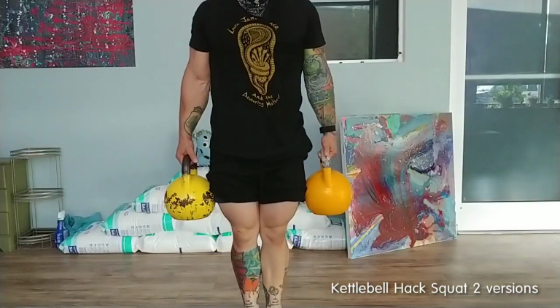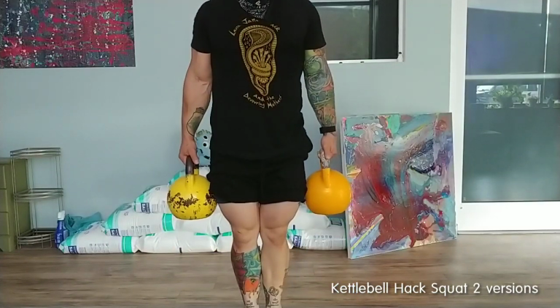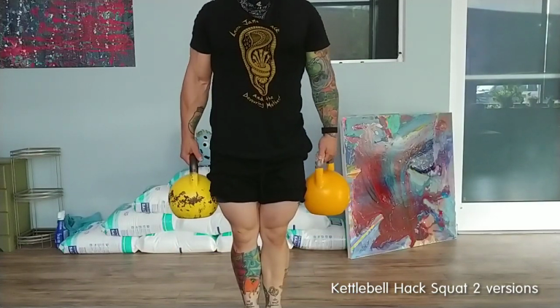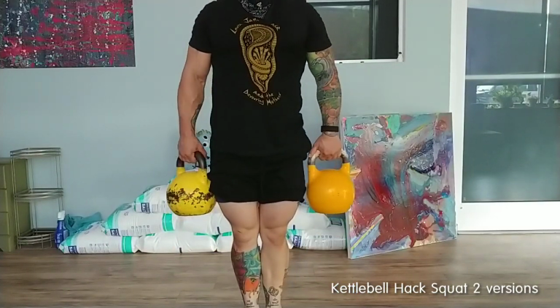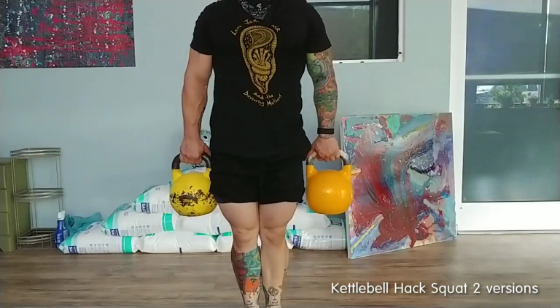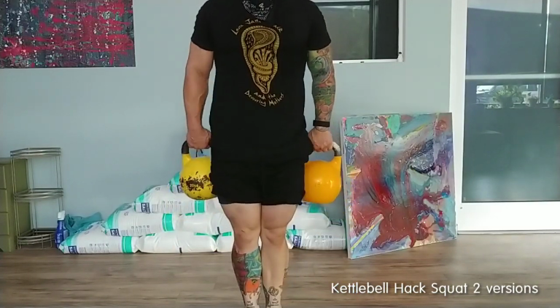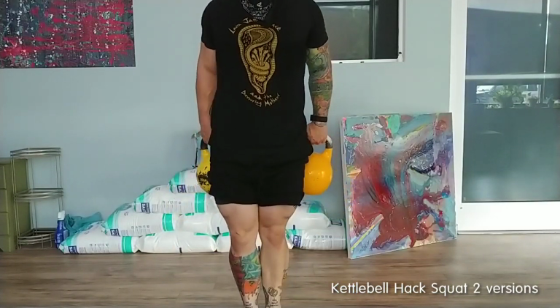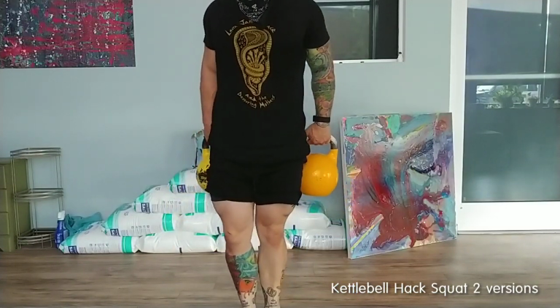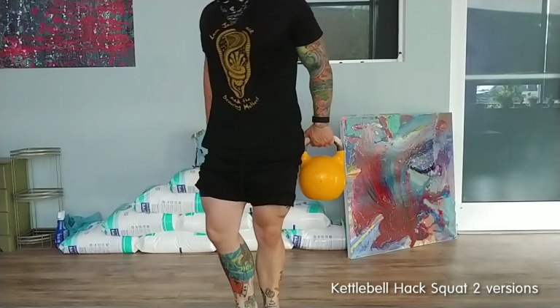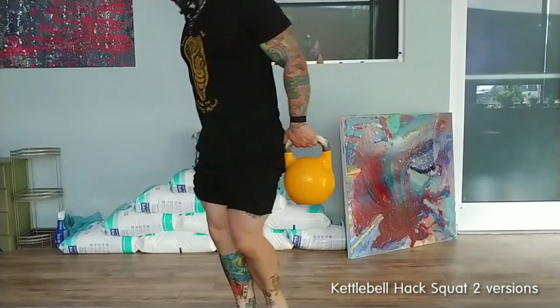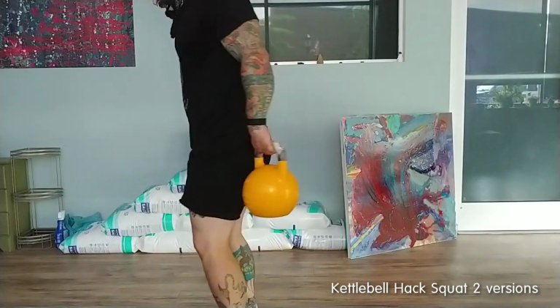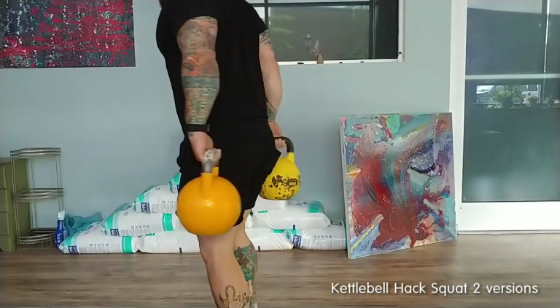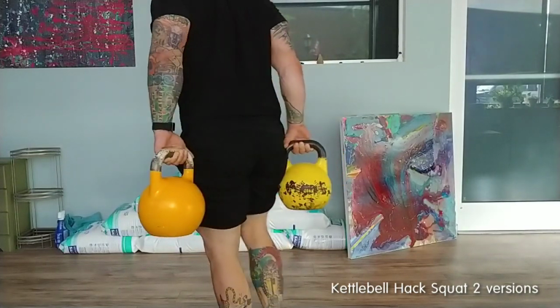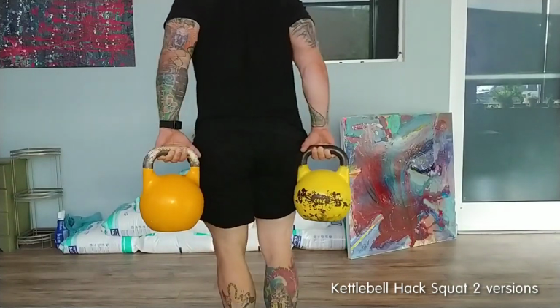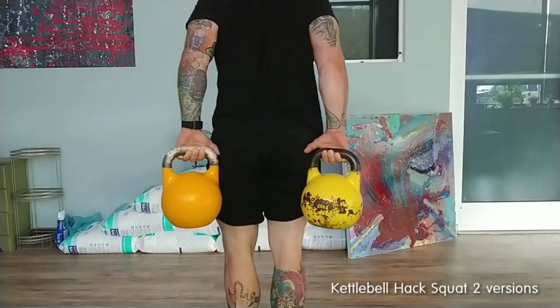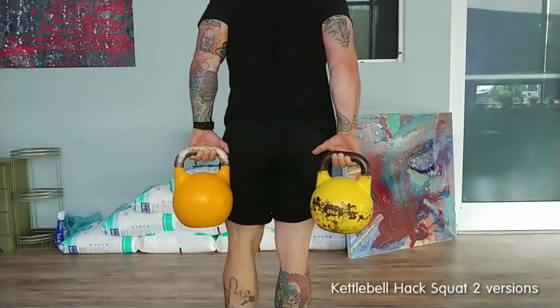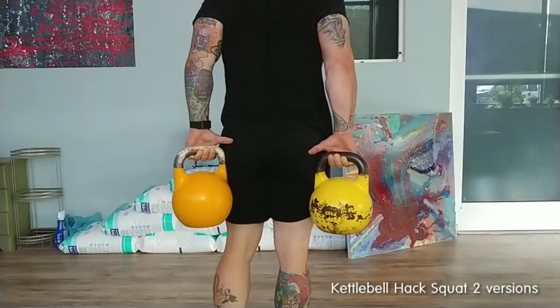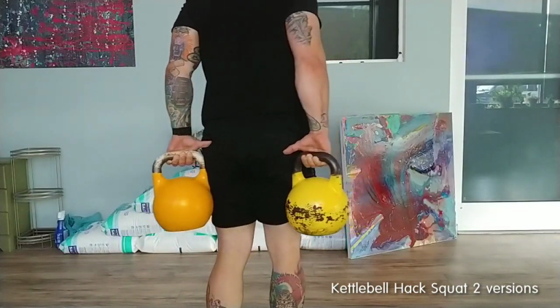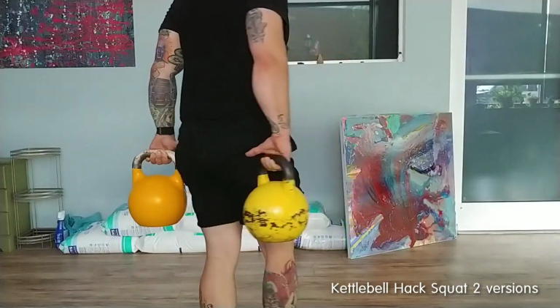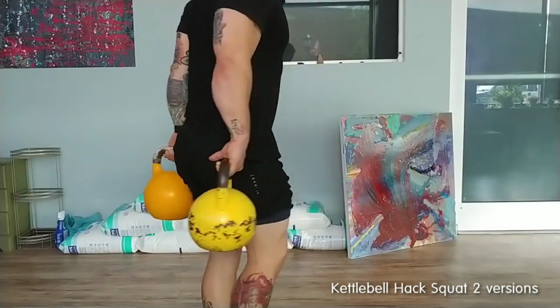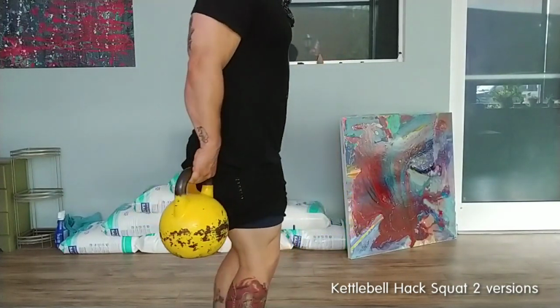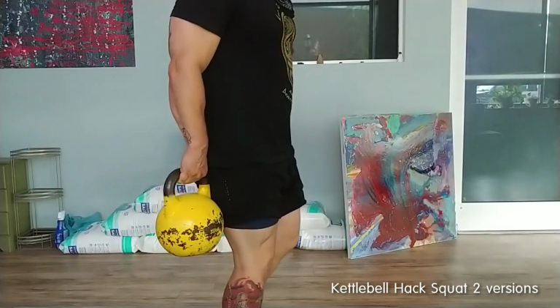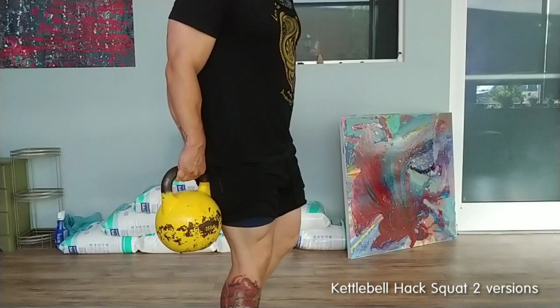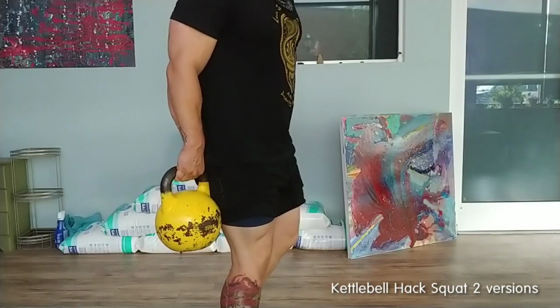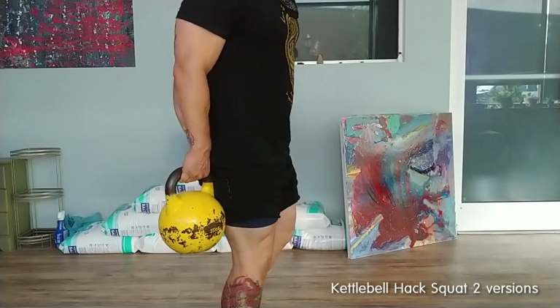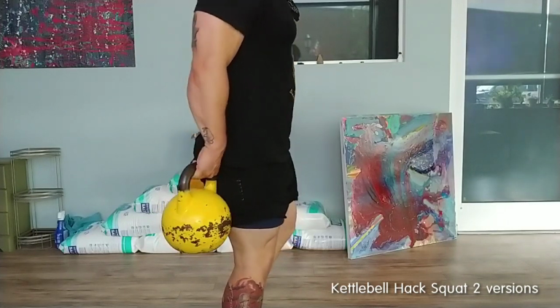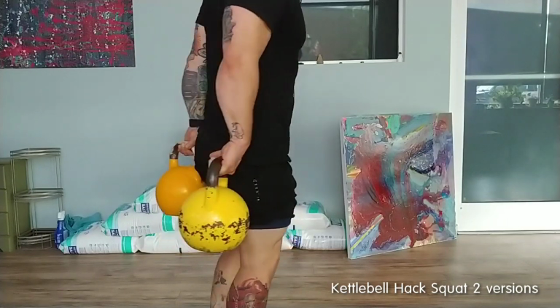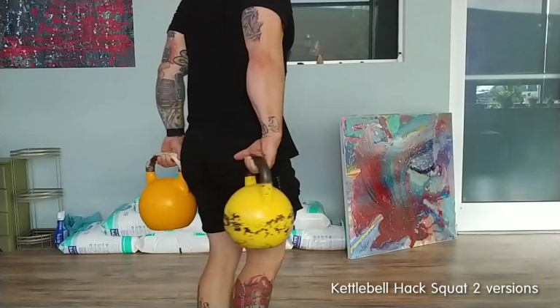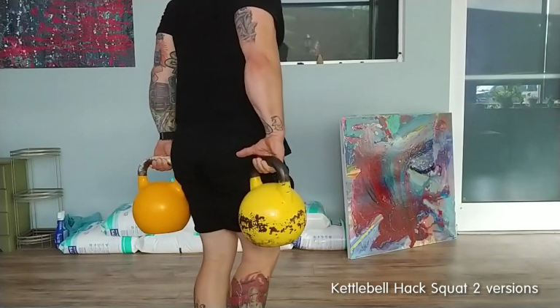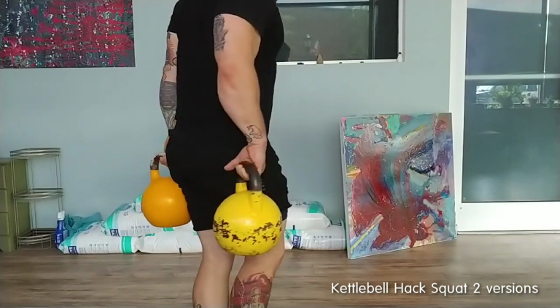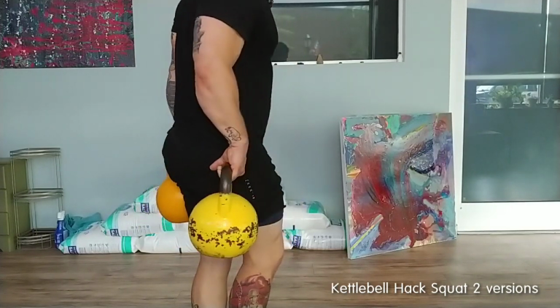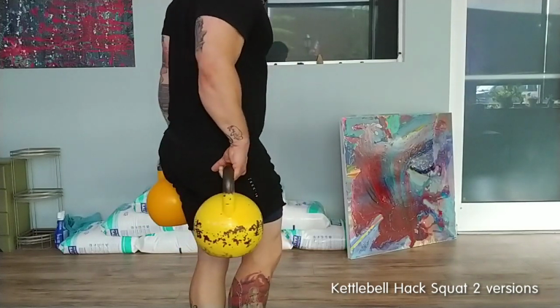There's another way you can do it: turn the kettlebells and hold them back behind your hips. Make sure they're behind your hips and turn your lats on for that.